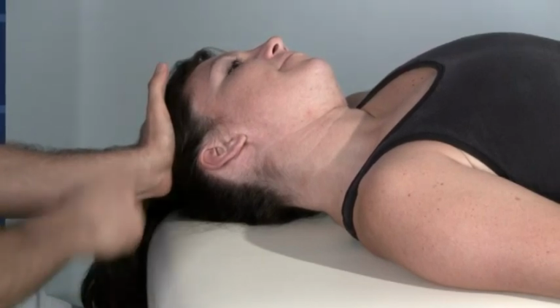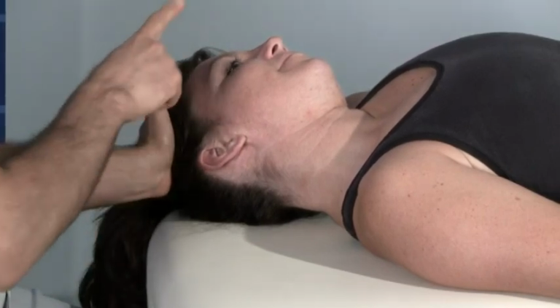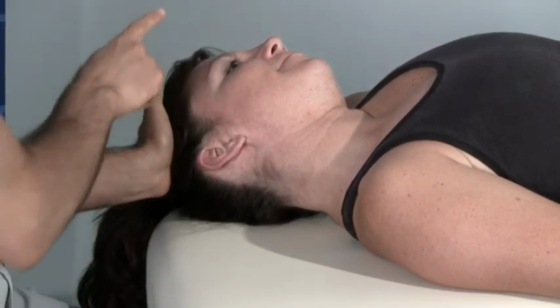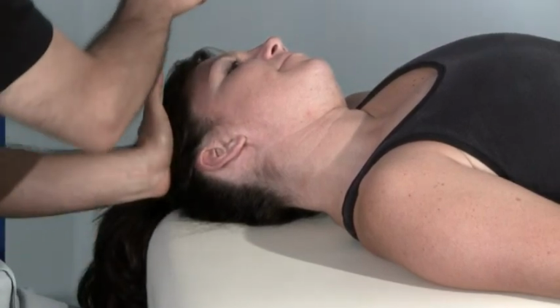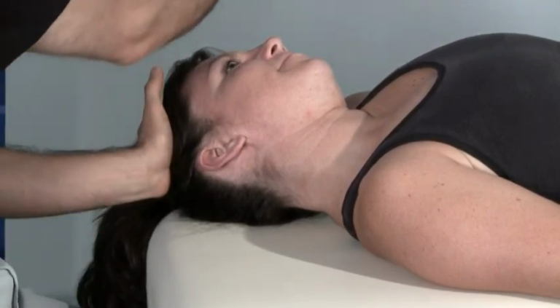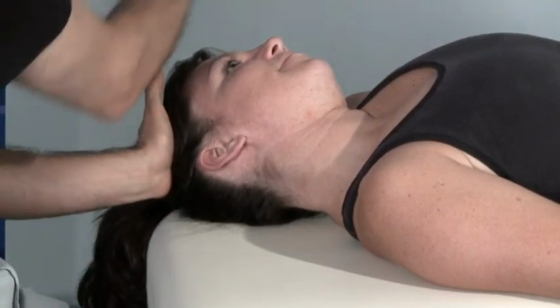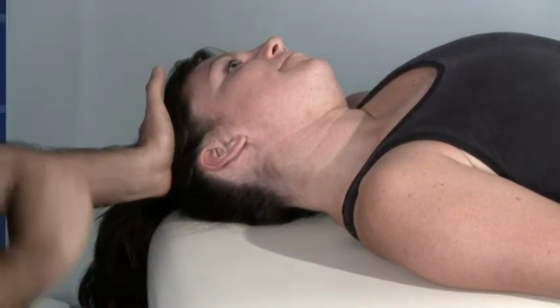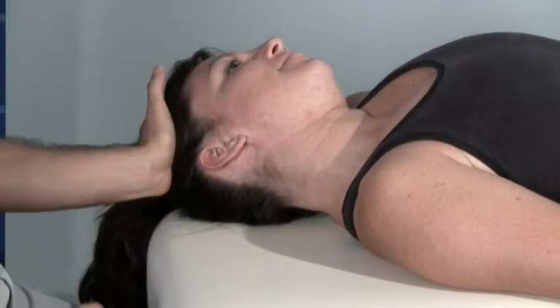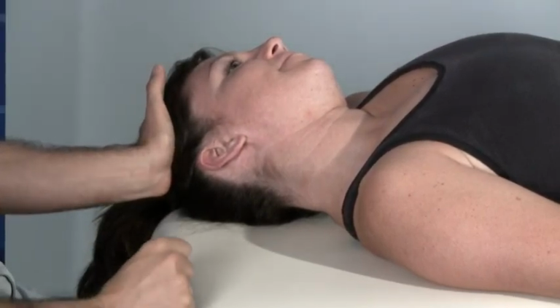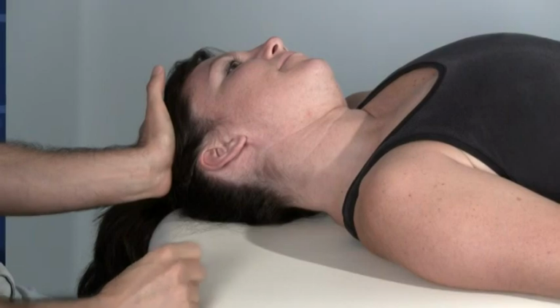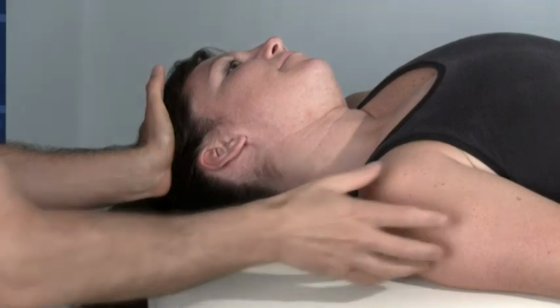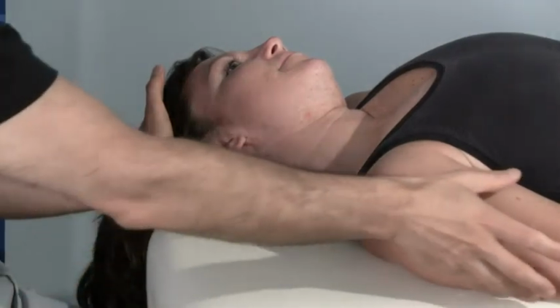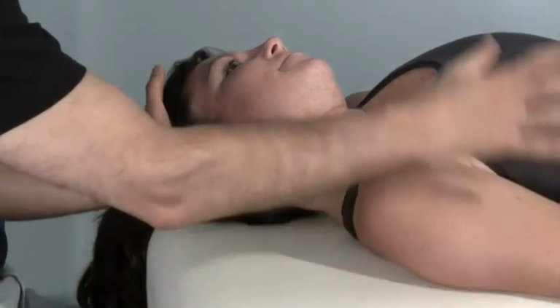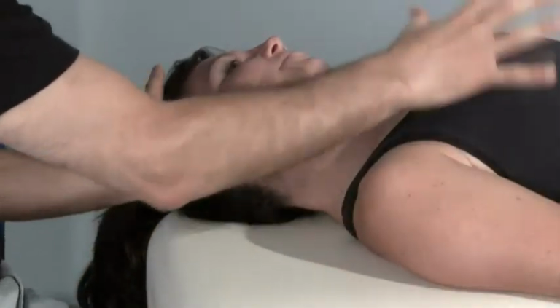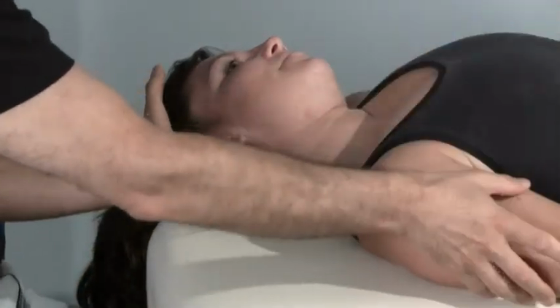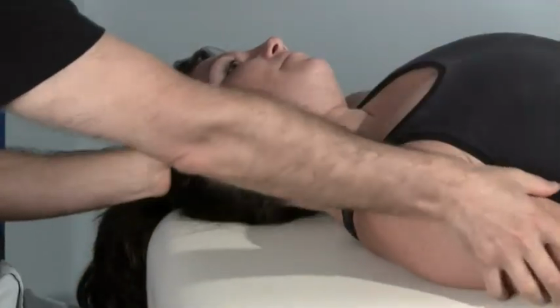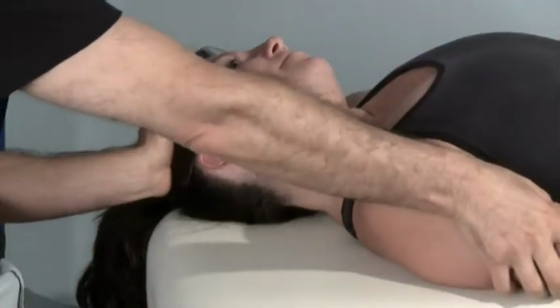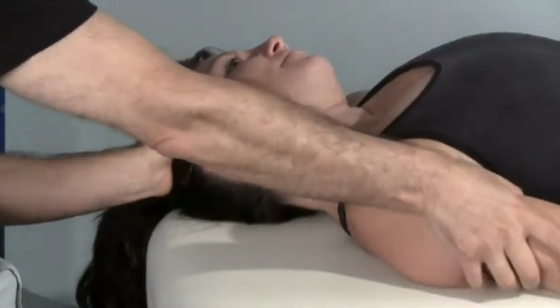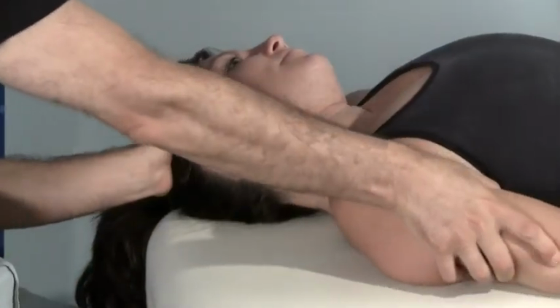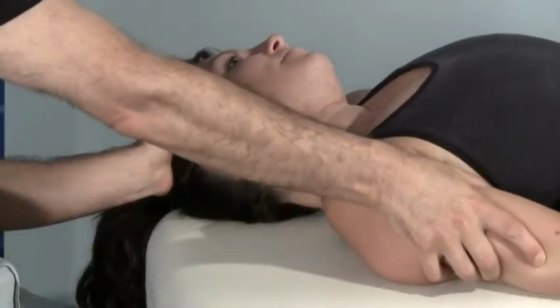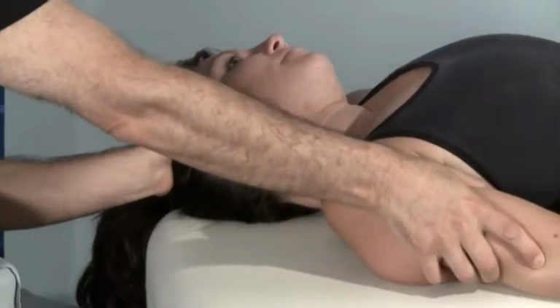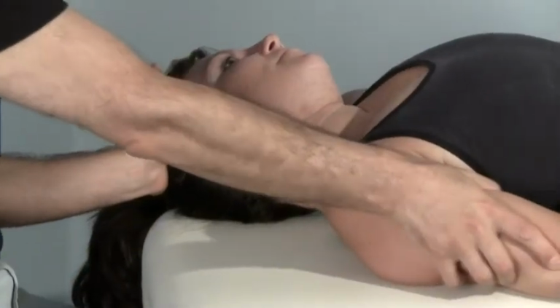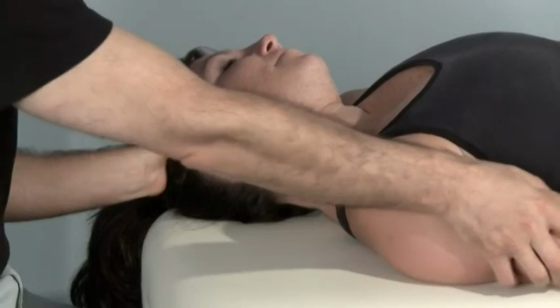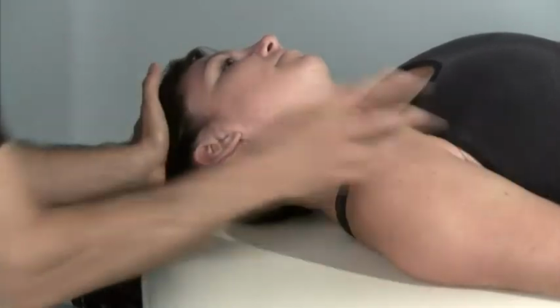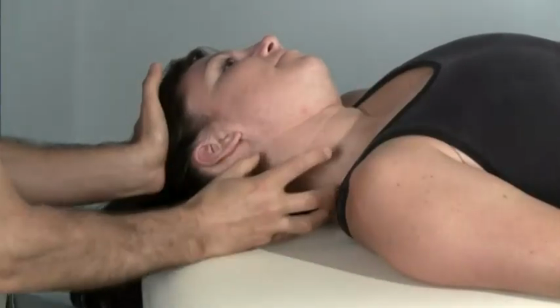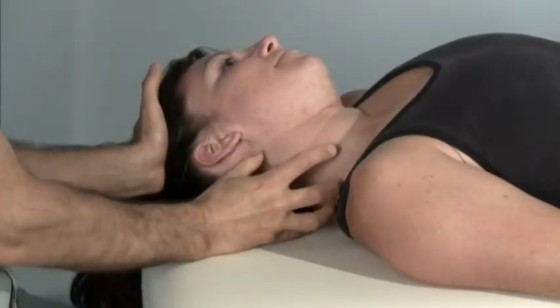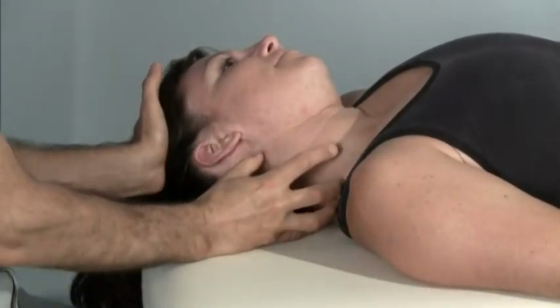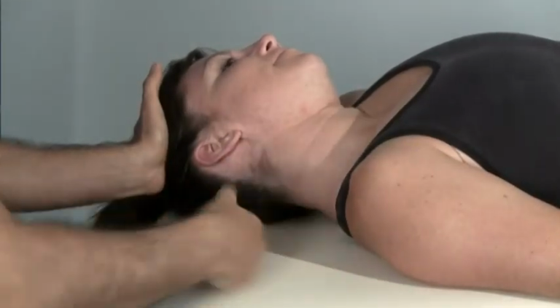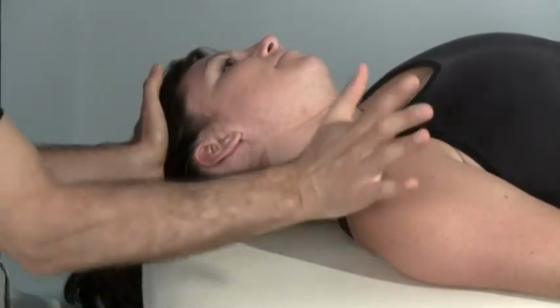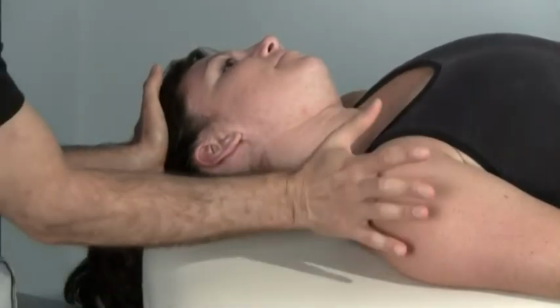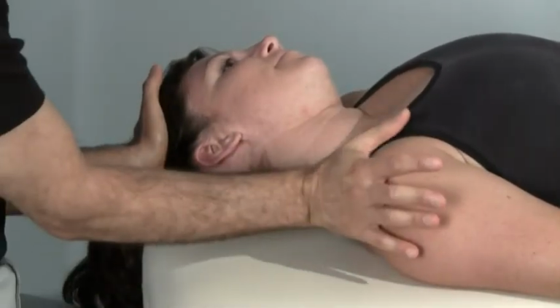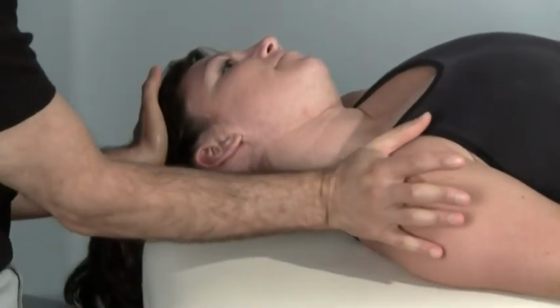Because we're going to be pressing our client into left lateral flexion, I need to make sure that her trunk and right shoulder girdle doesn't lift up, which would make us lose the stretch in the neck, so I'll need to stabilize there.